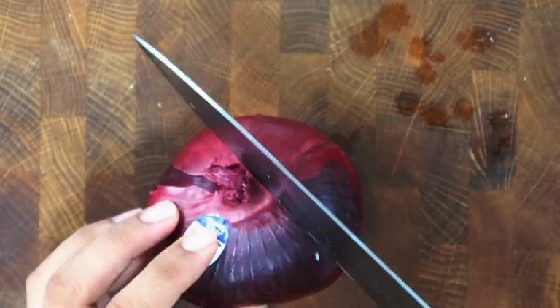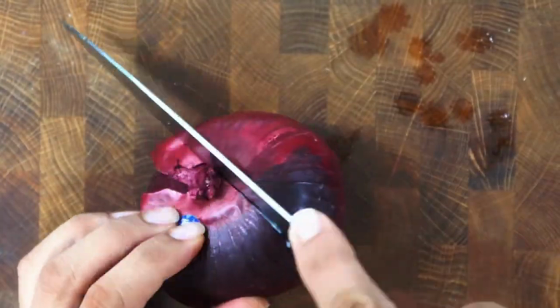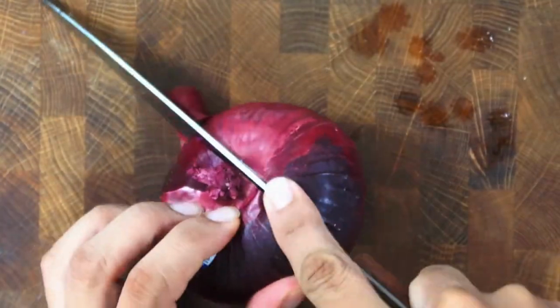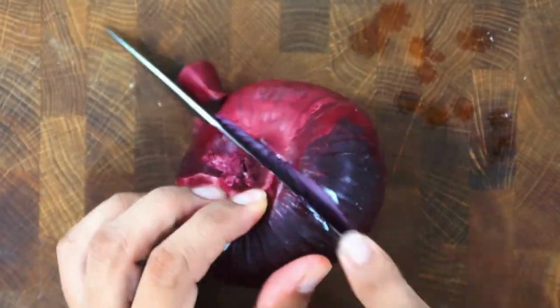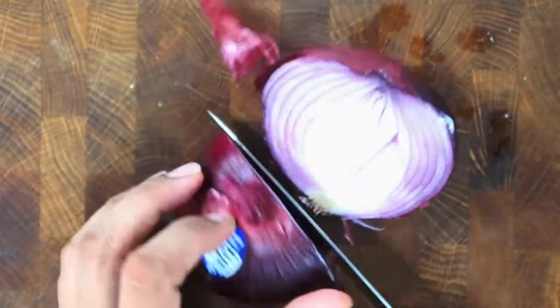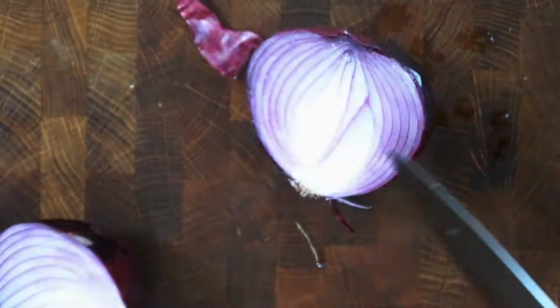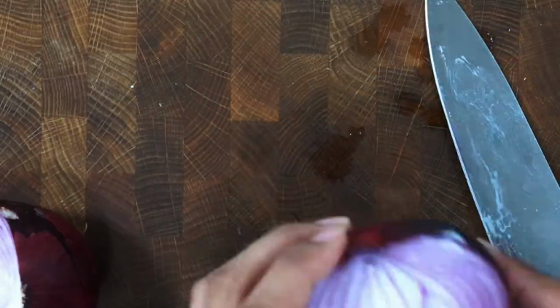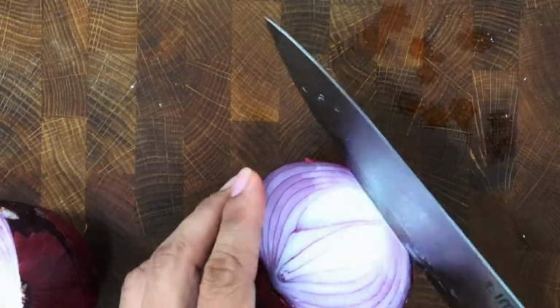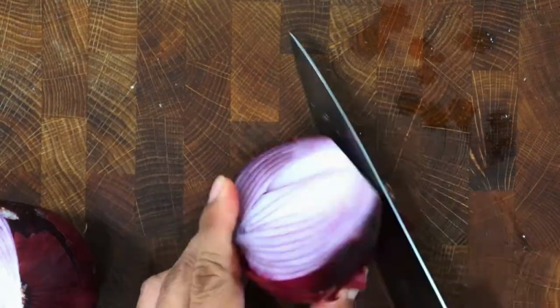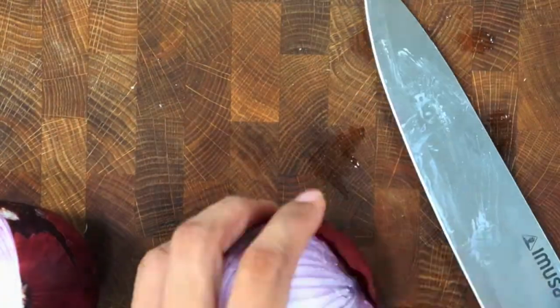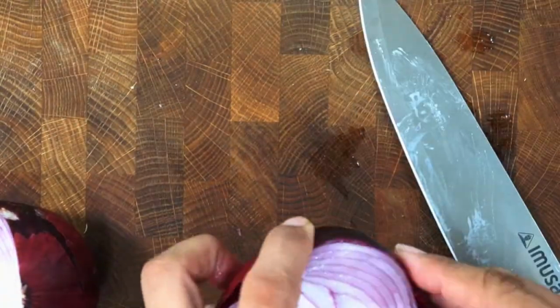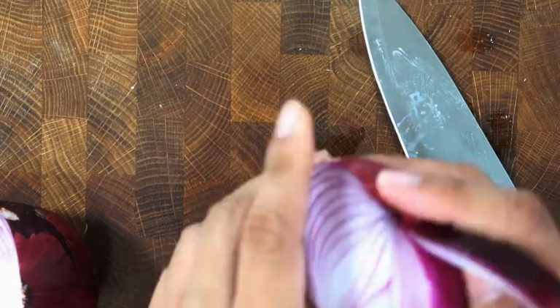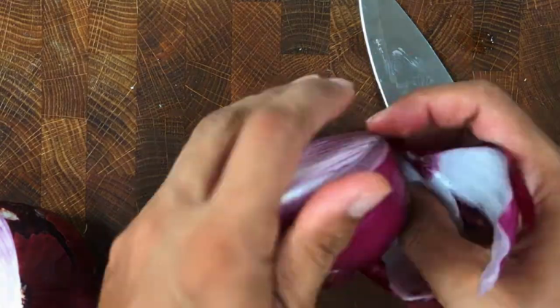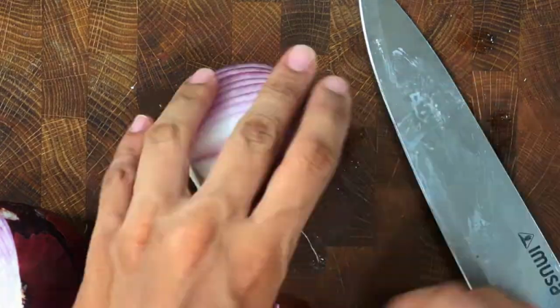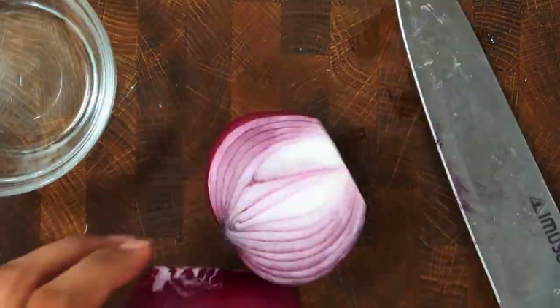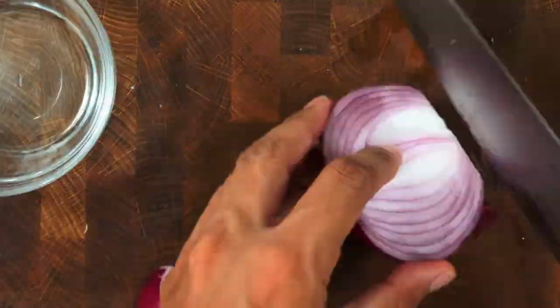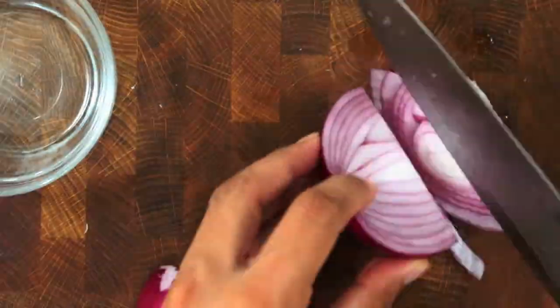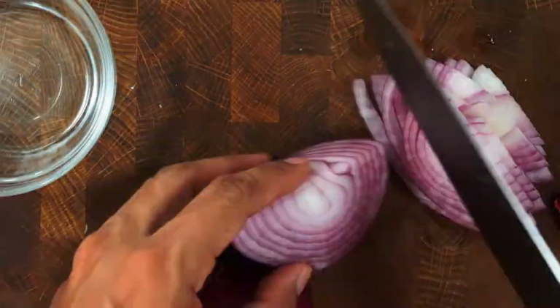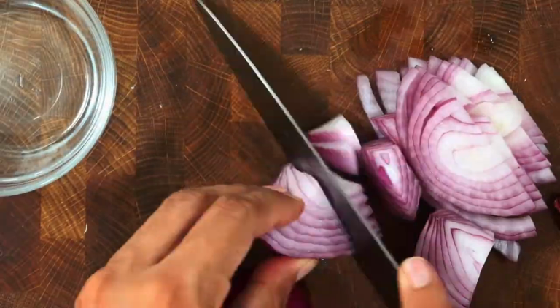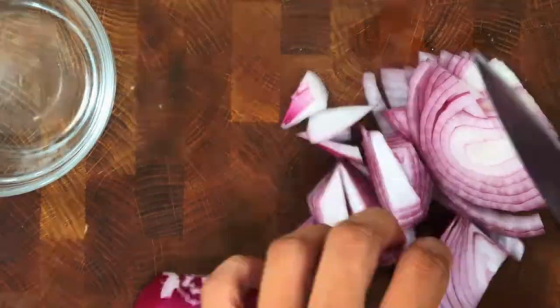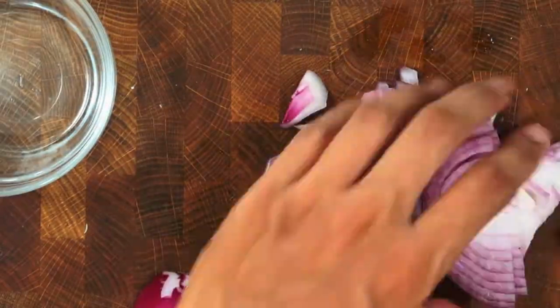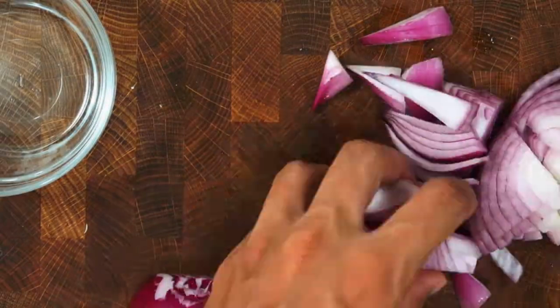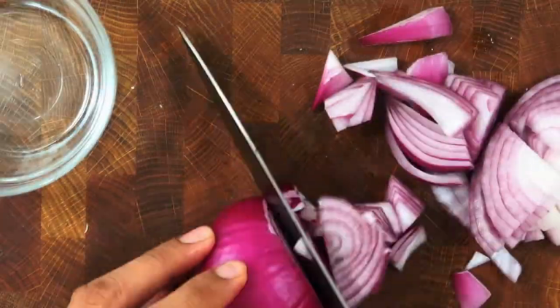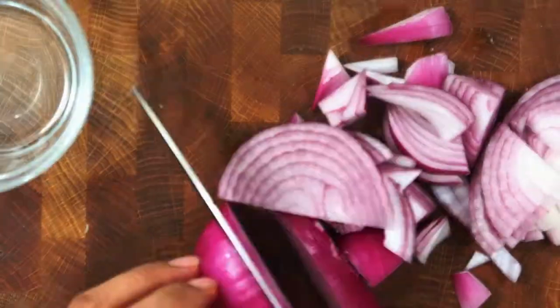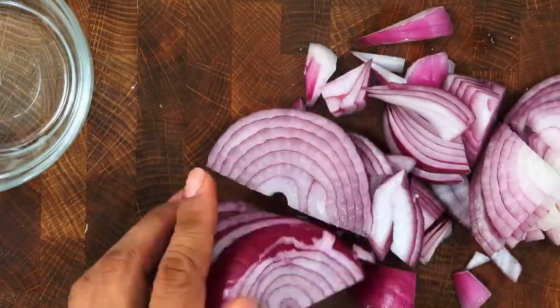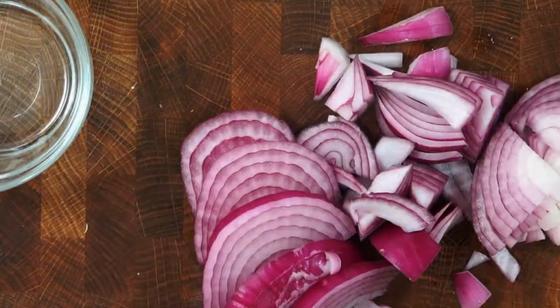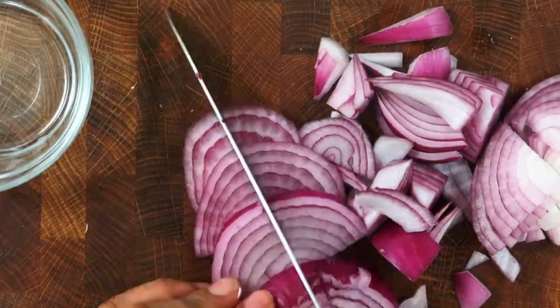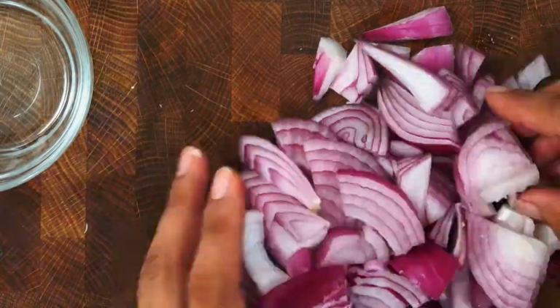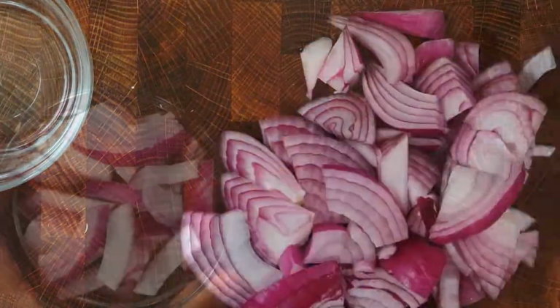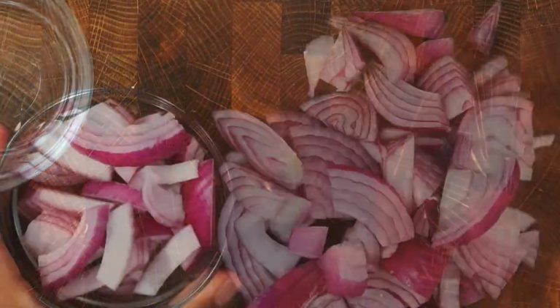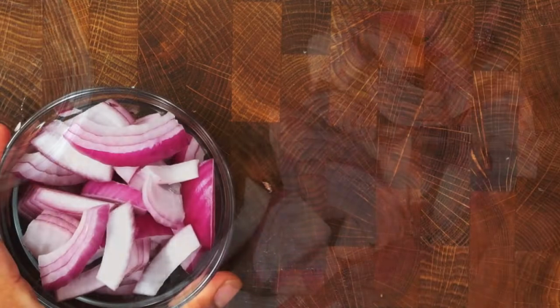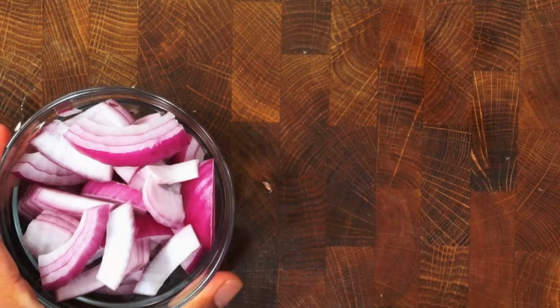In the meantime, we'll cut the red onion in half — we'll only use half of the onion. Cut the half onion into smaller pieces and then put that aside.